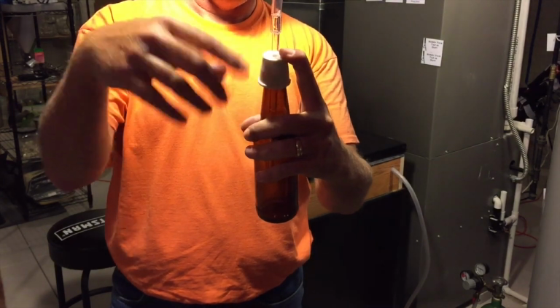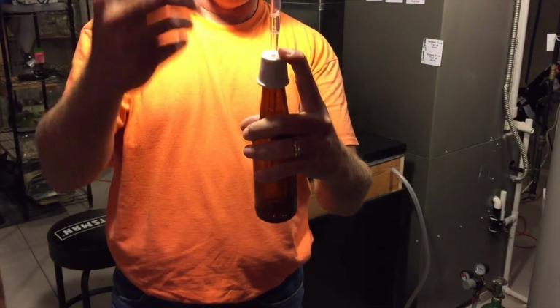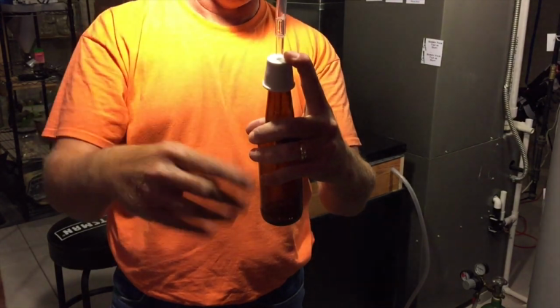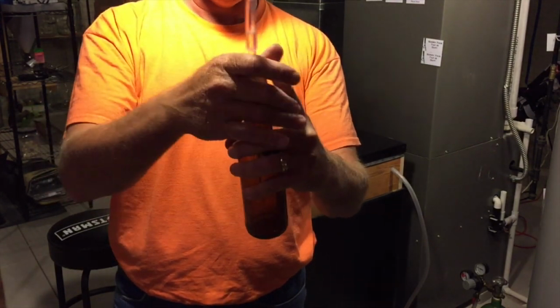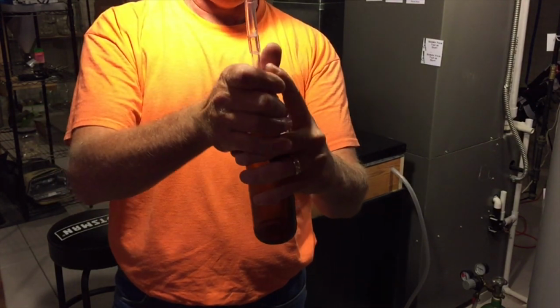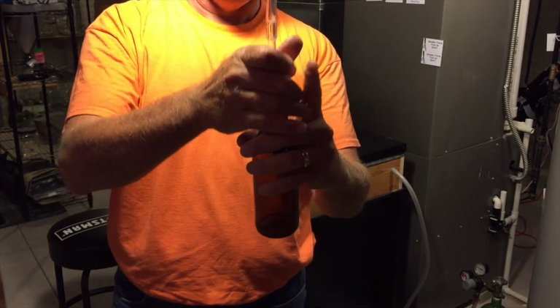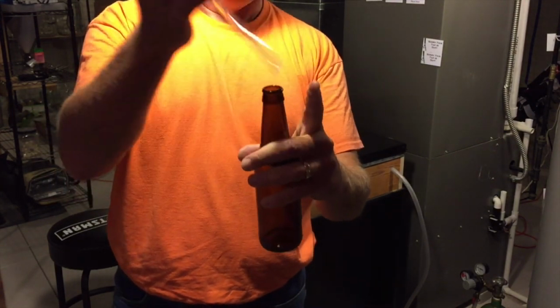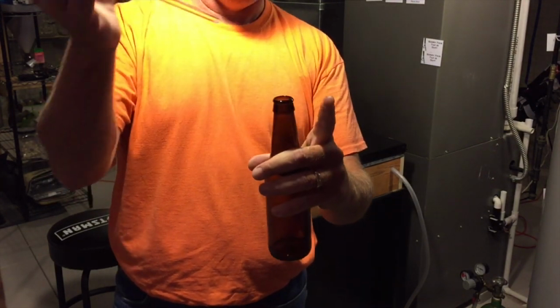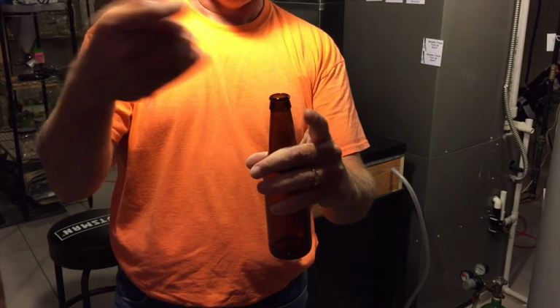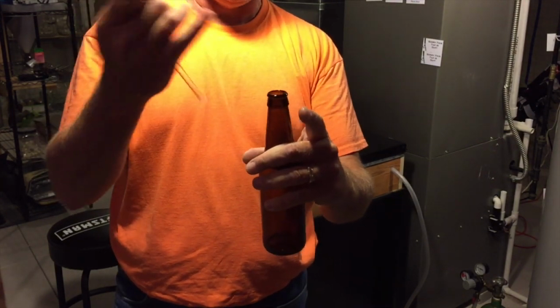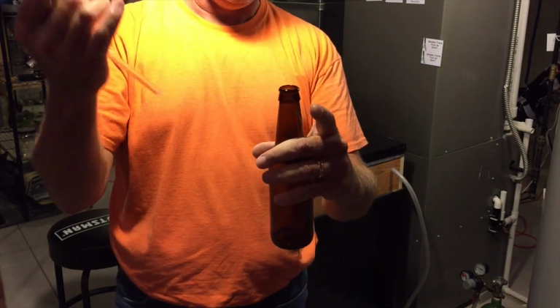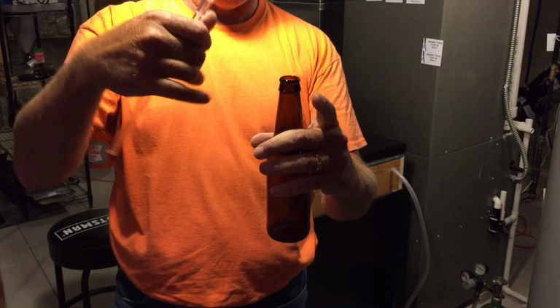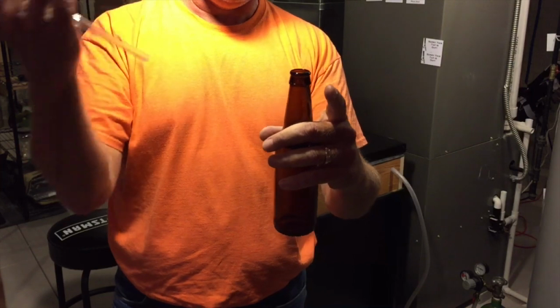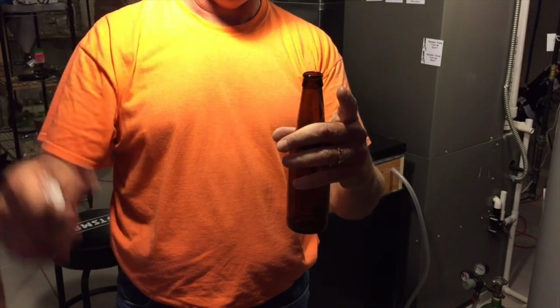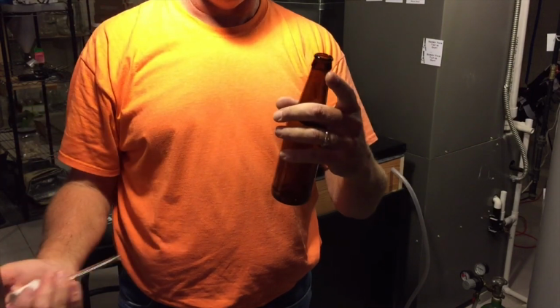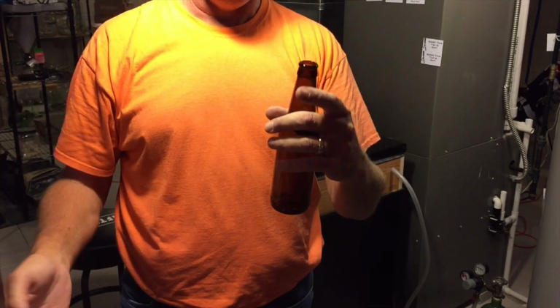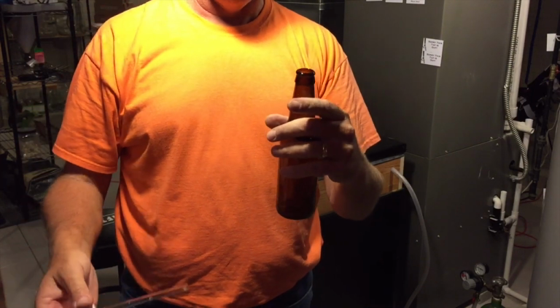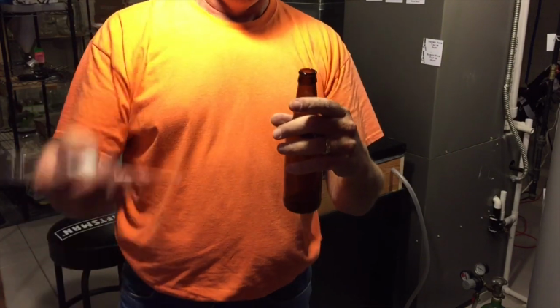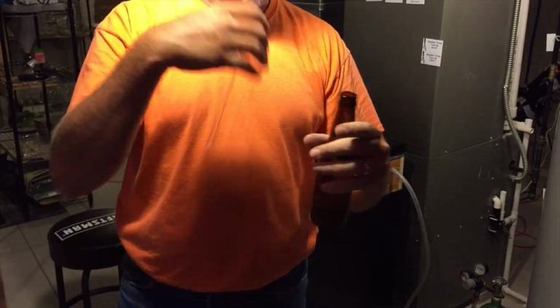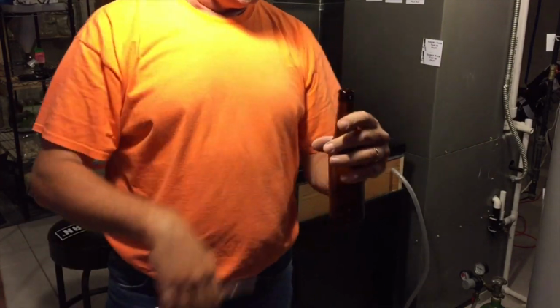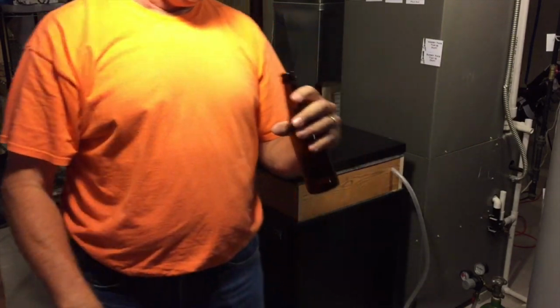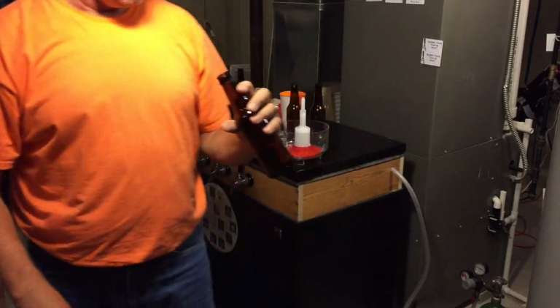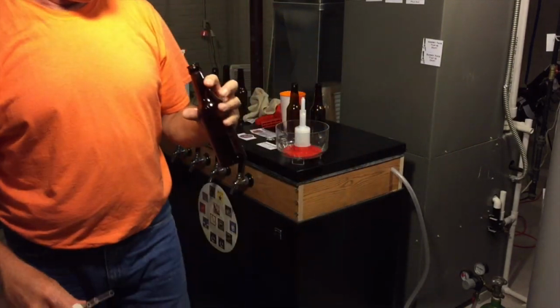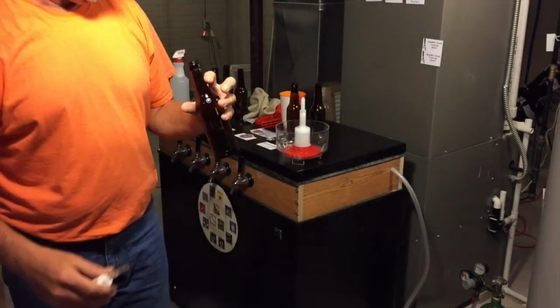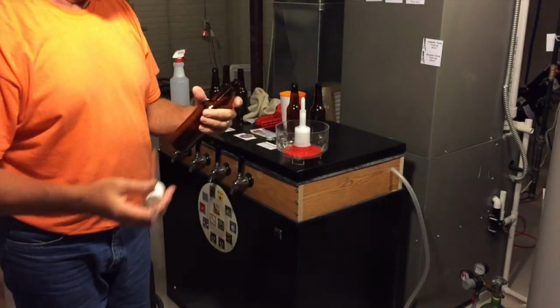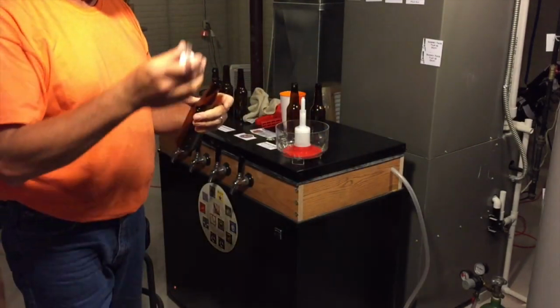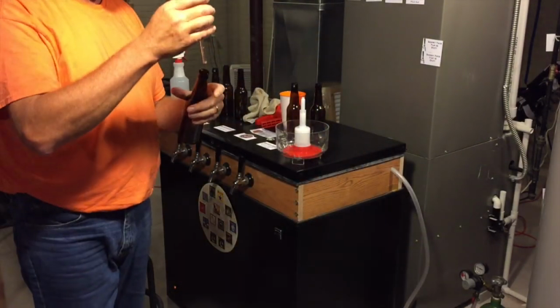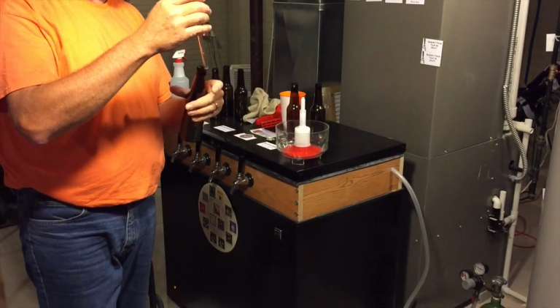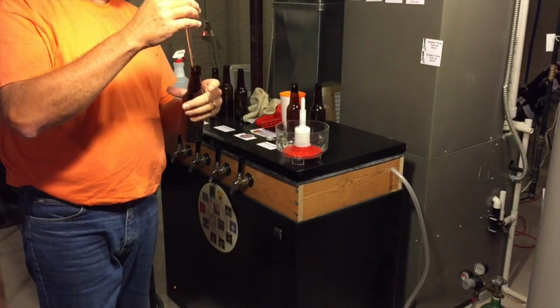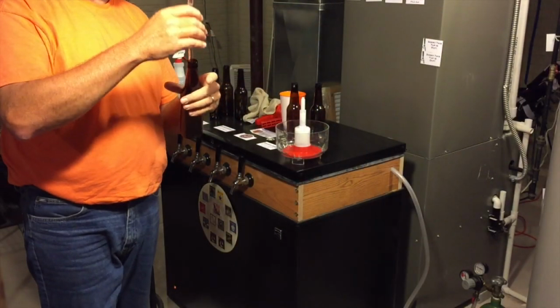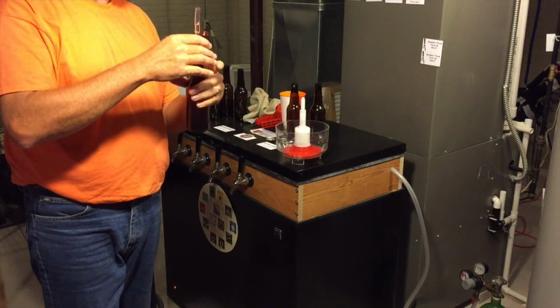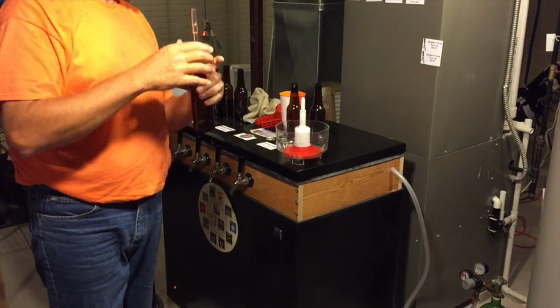Turn off the faucet handle, put your cap on, cap it, you're done. Come on in and I'll give you a close up of what's going to go on.